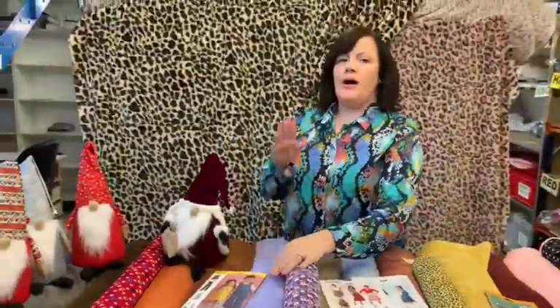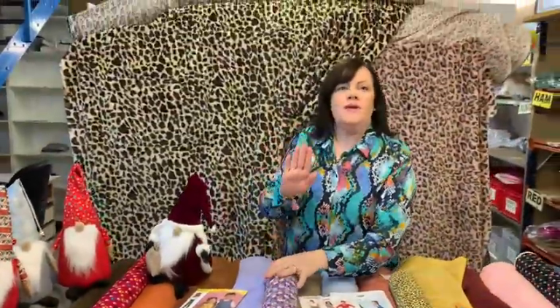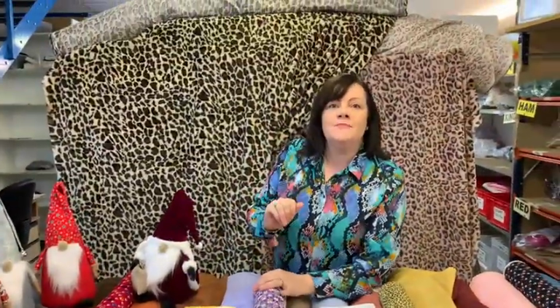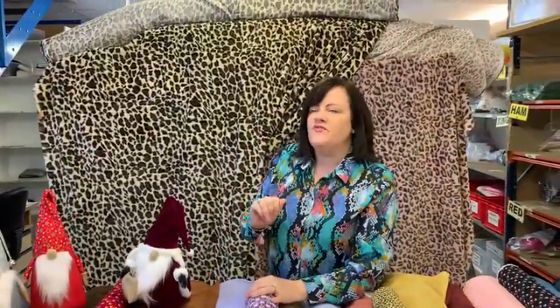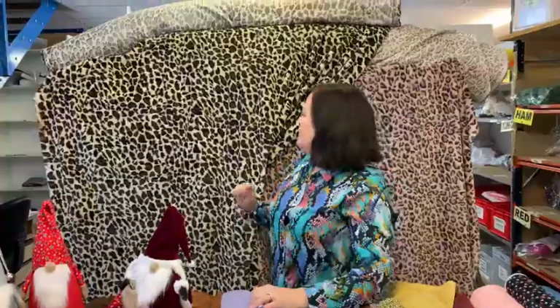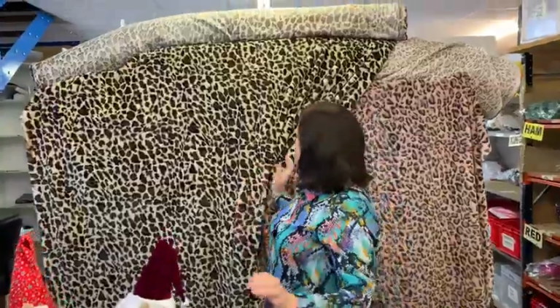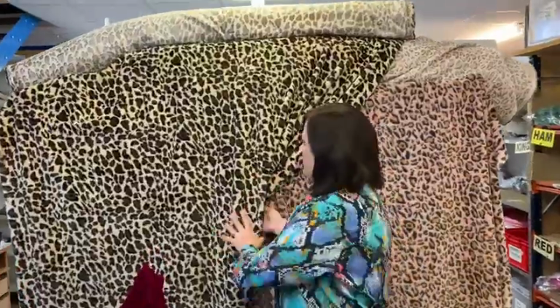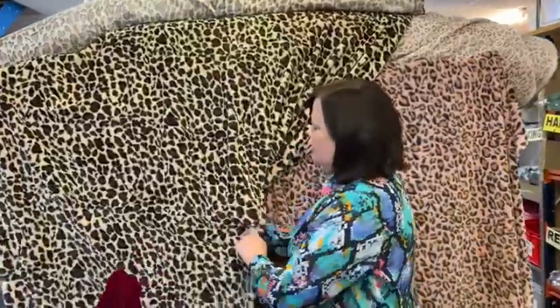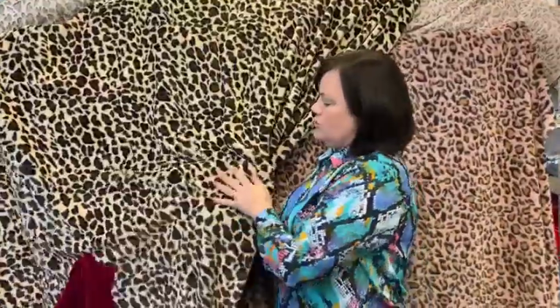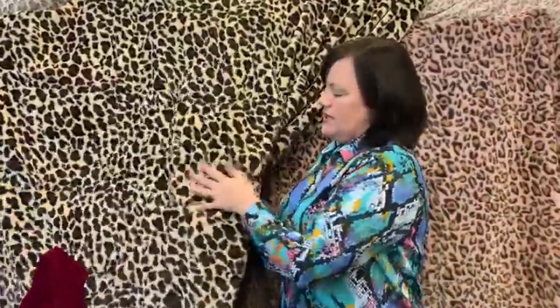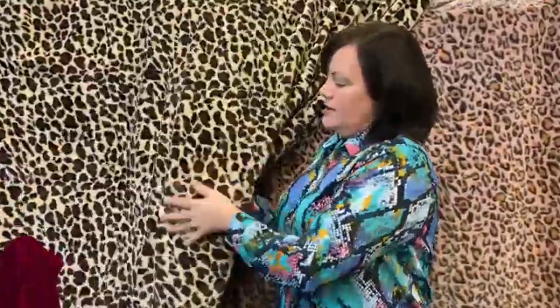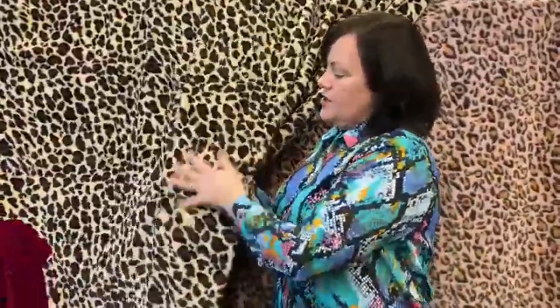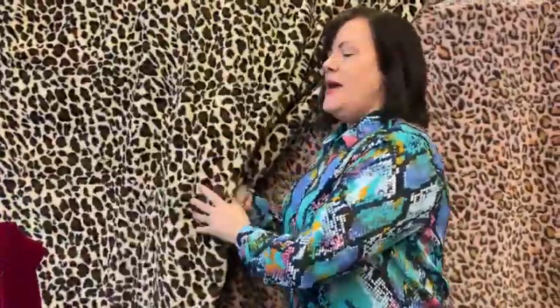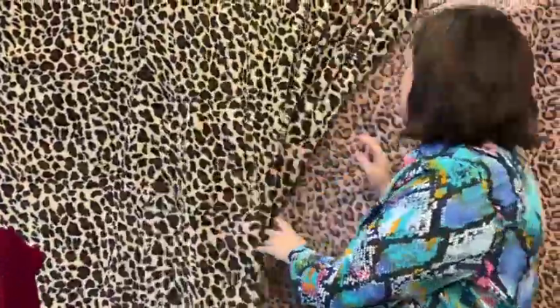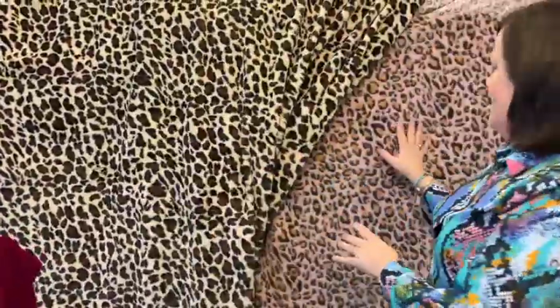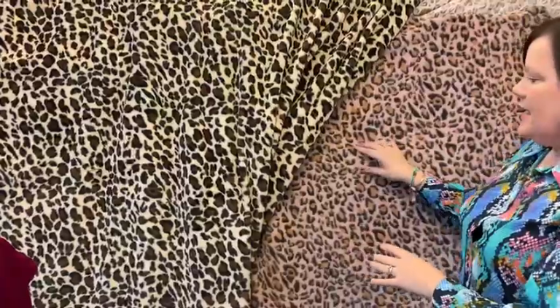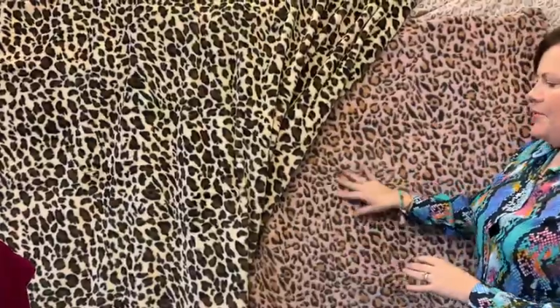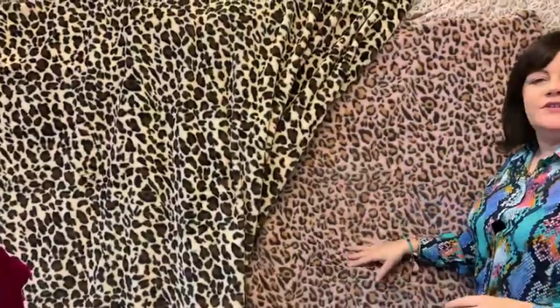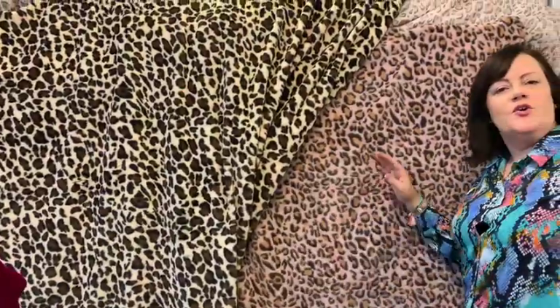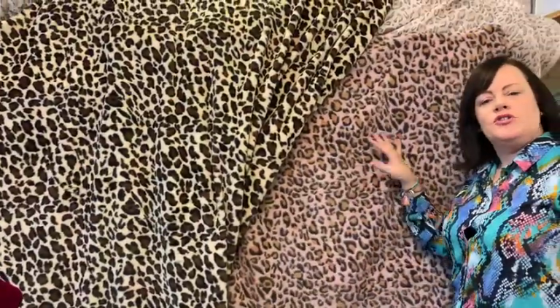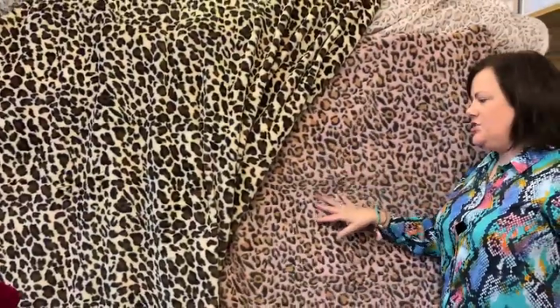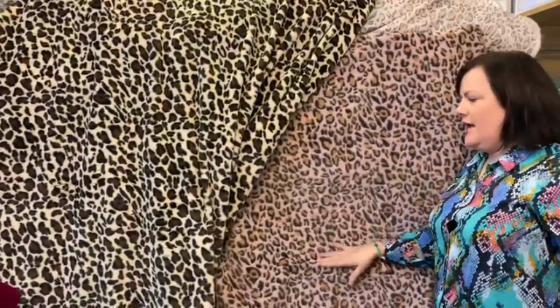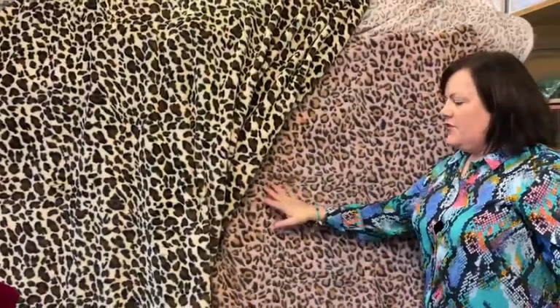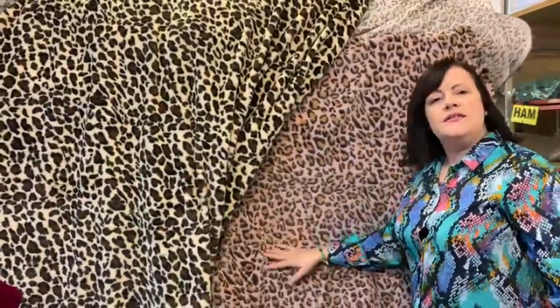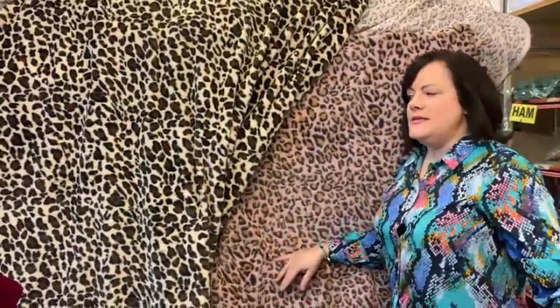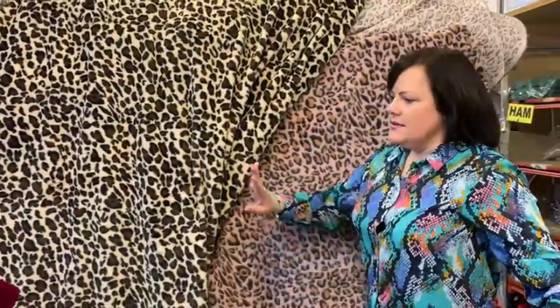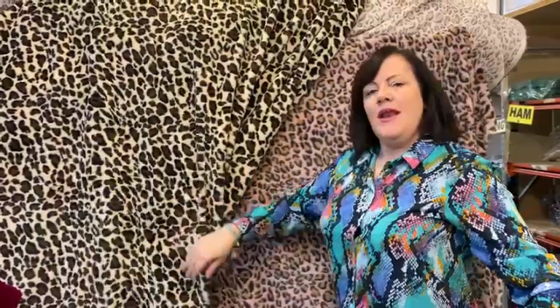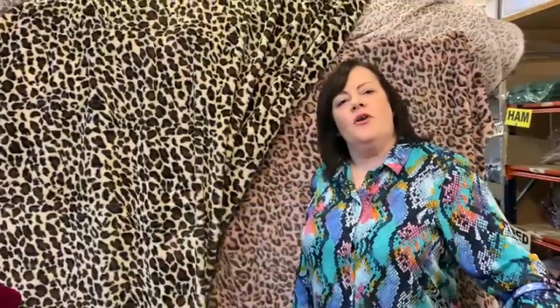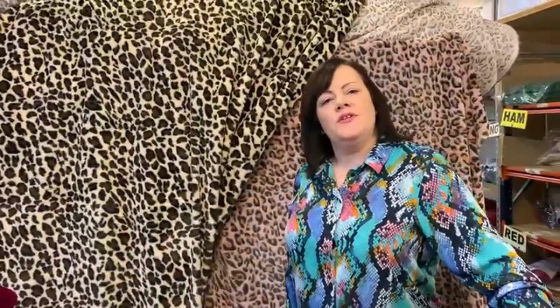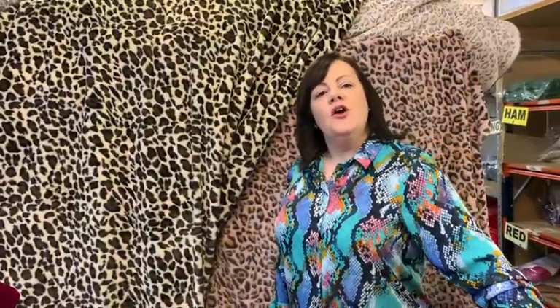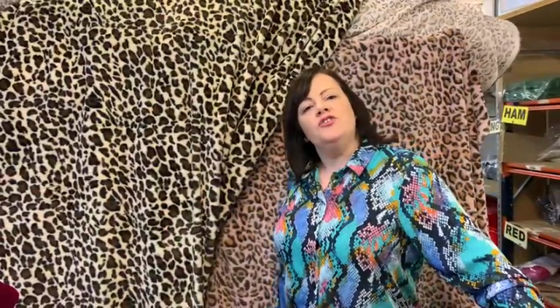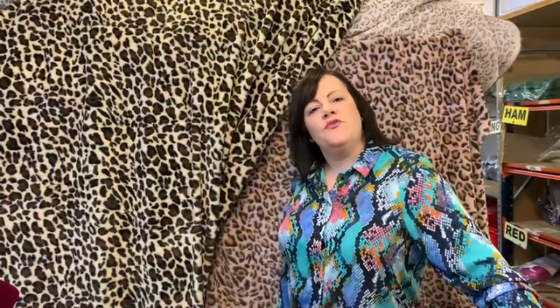I'm excited about these furs that have arrived as well. Look how gorgeous these are — we do them in leopard and pink leopard. Wouldn't this look gorgeous in a jacket for the winter season? So come and have a look on our website. Lots to choose from.